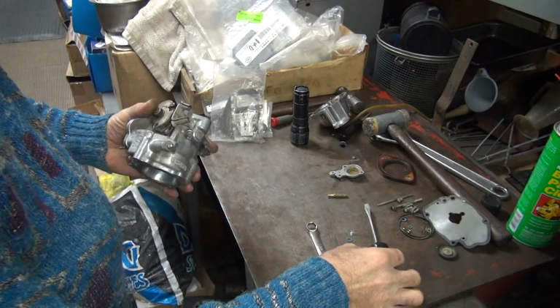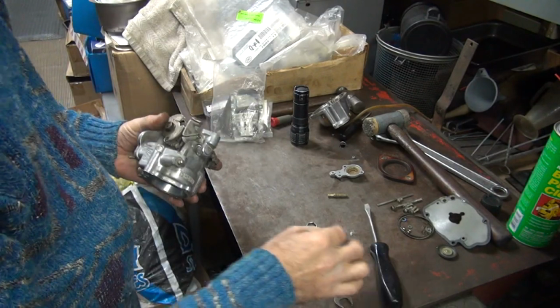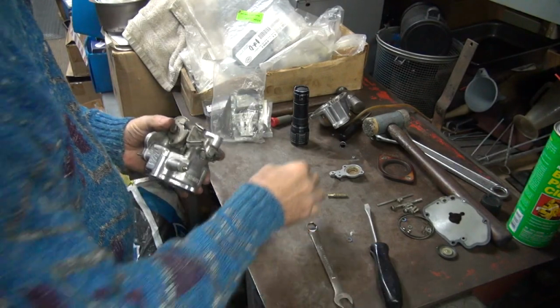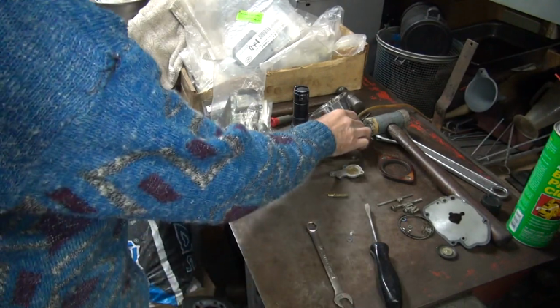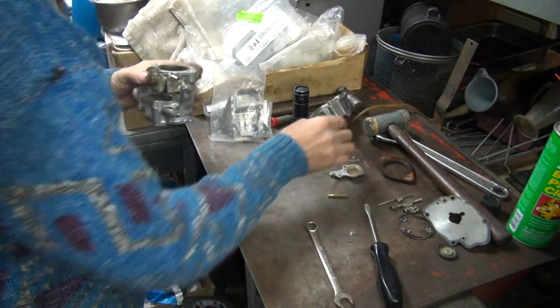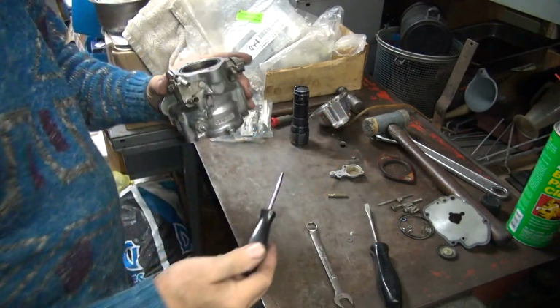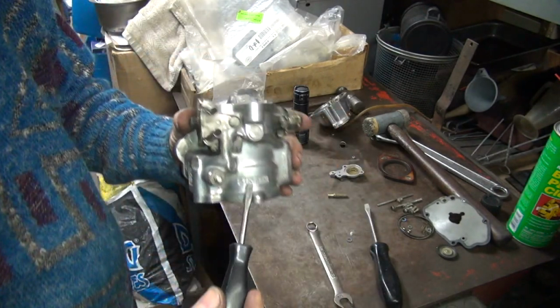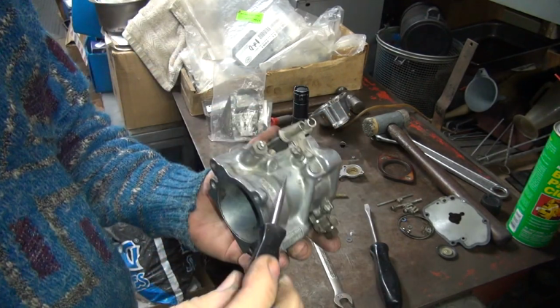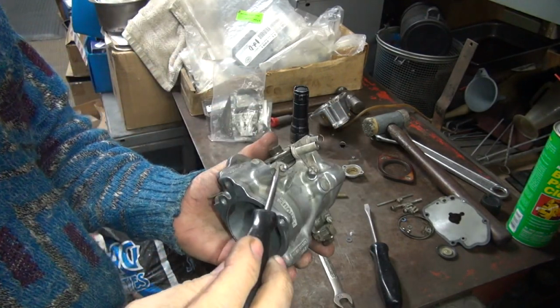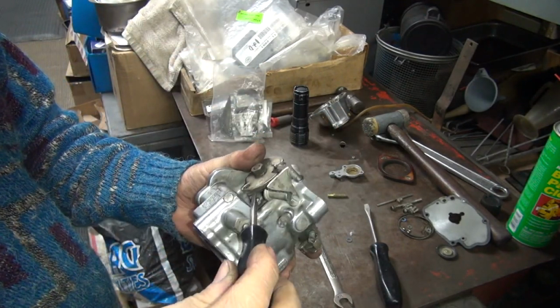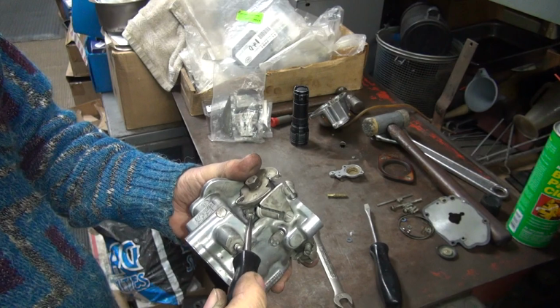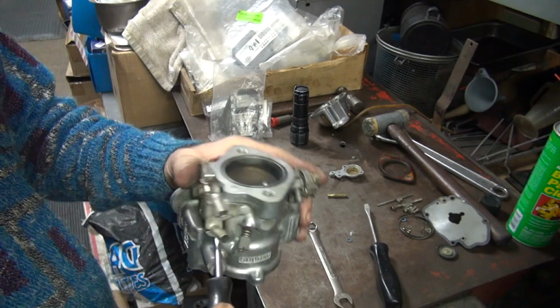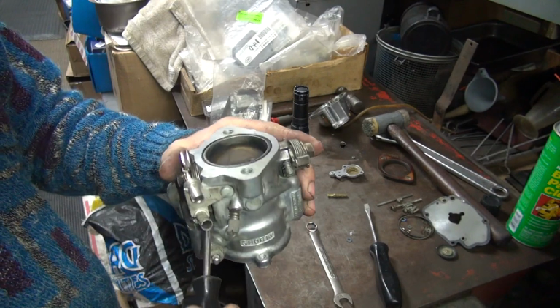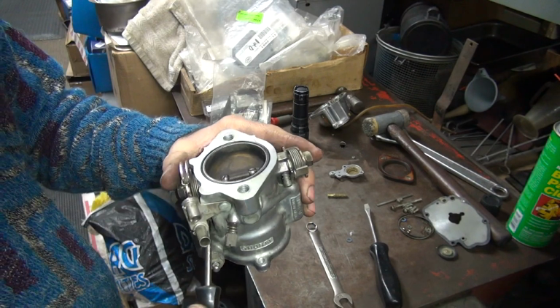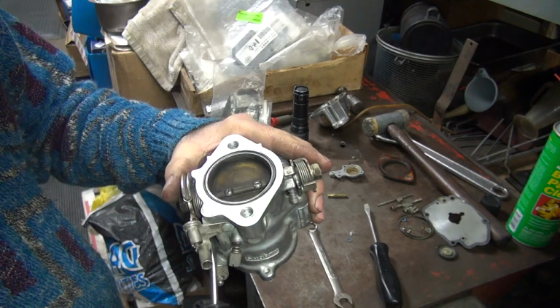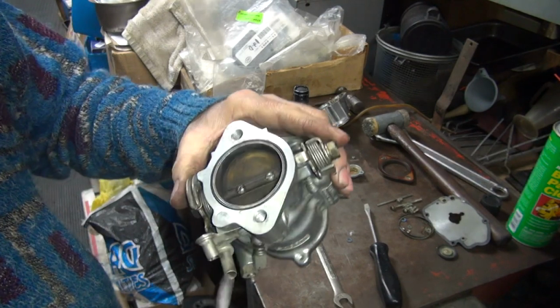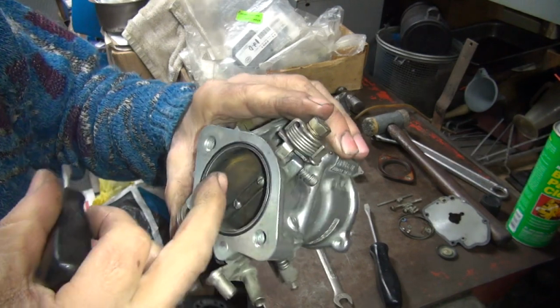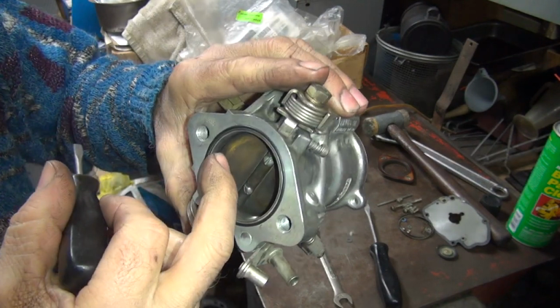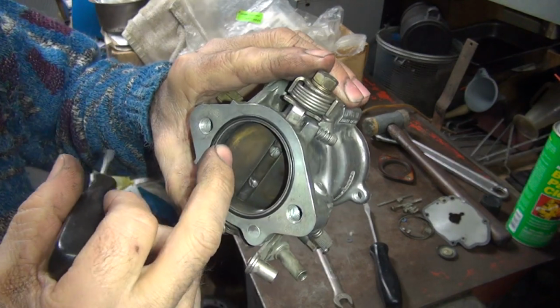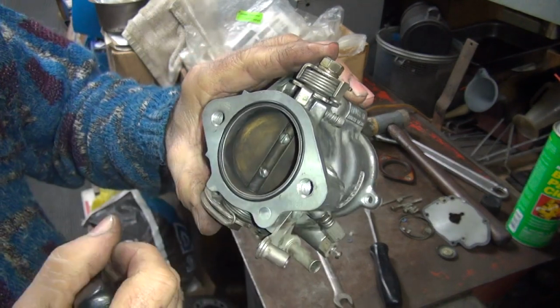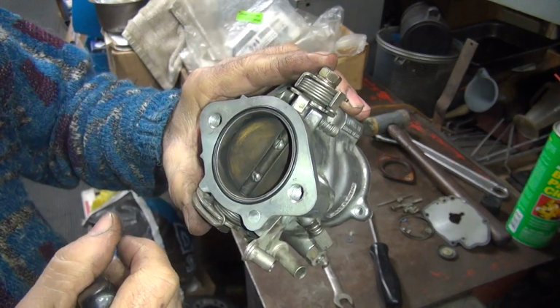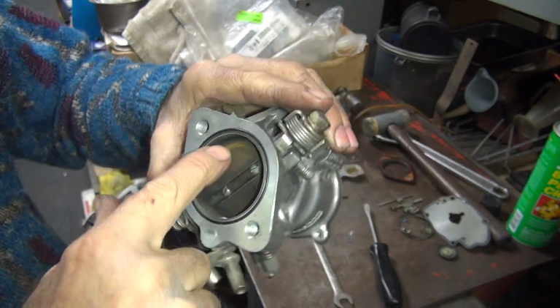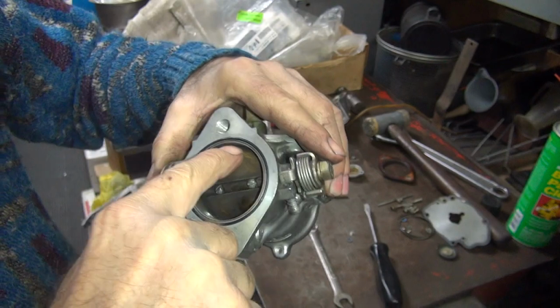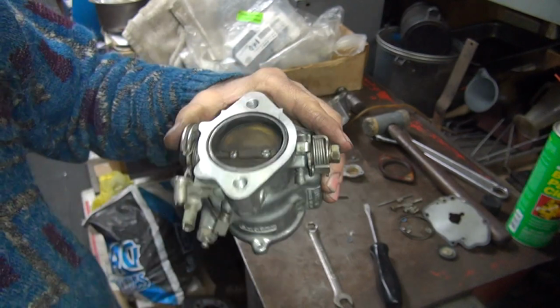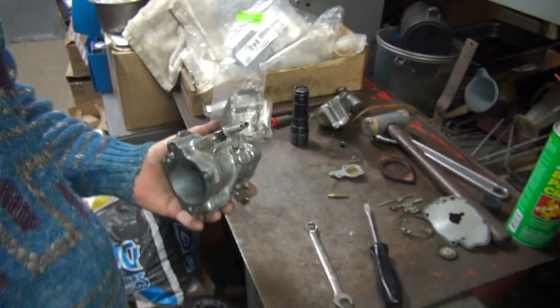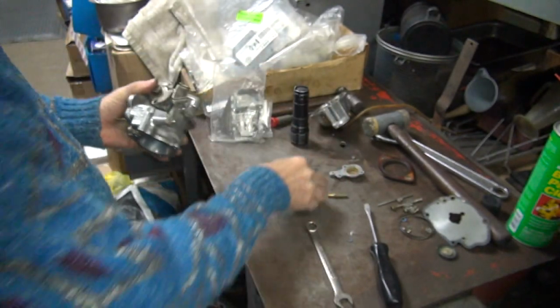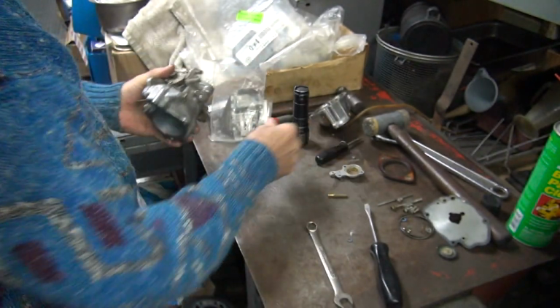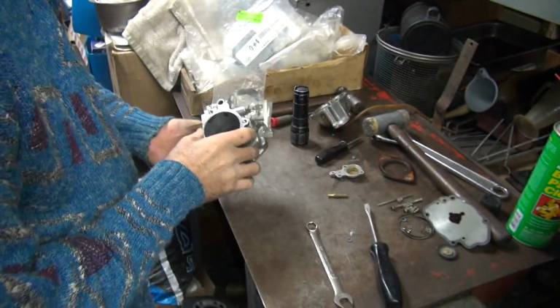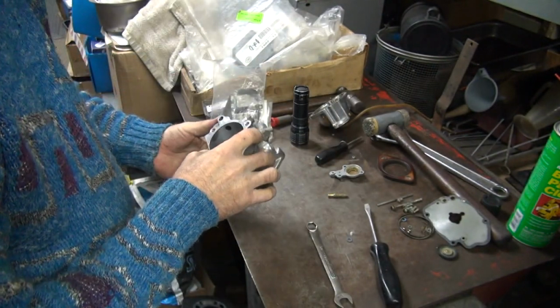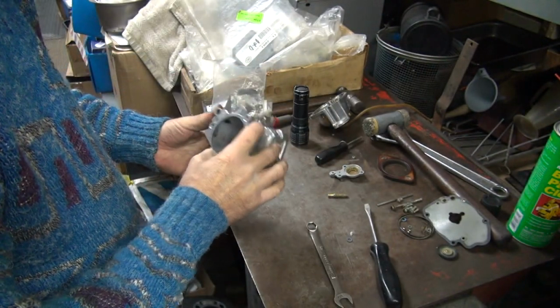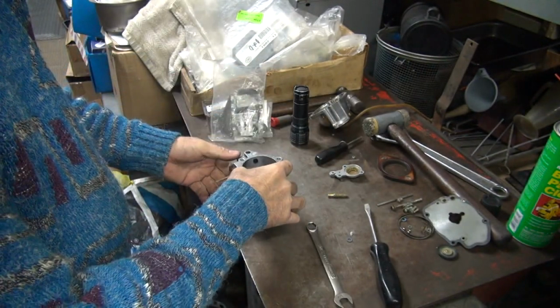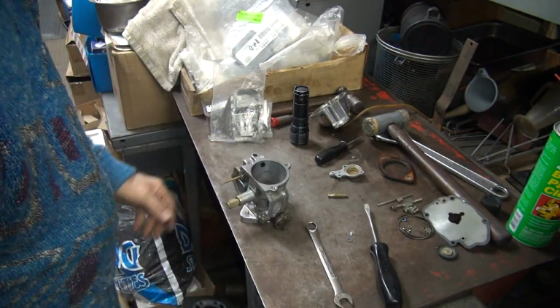Doesn't look like the throttles are being held open very far, so go down here and open it up a little bit — make sure there's definitely some room to get some air through there. Should be a good start.